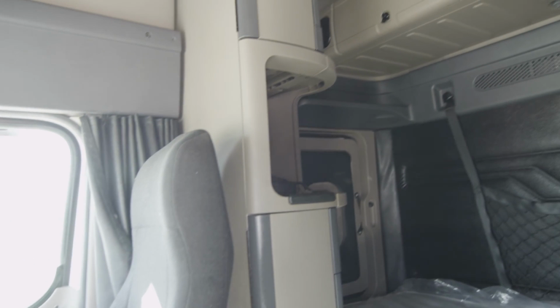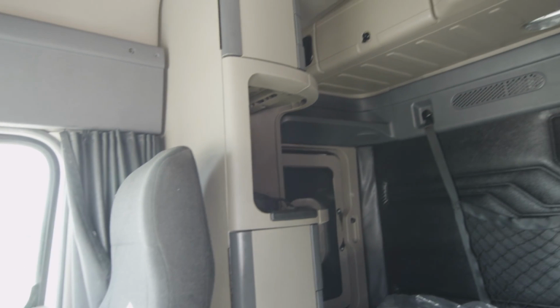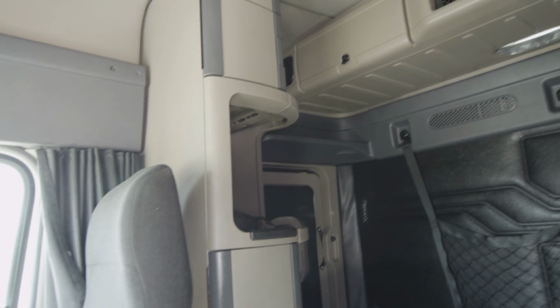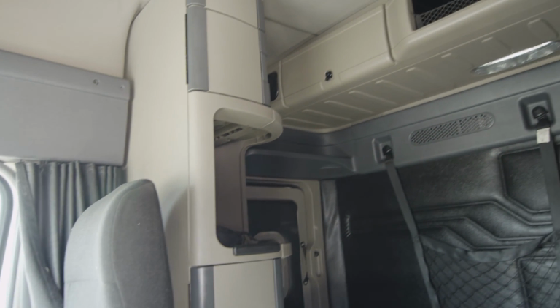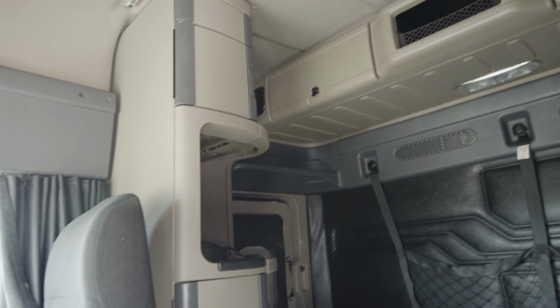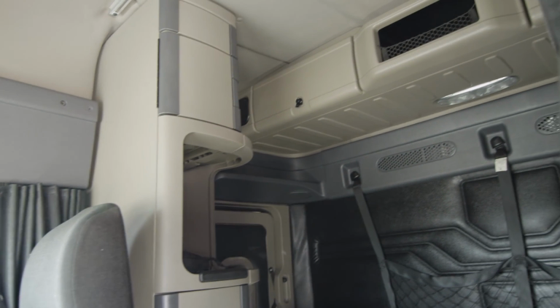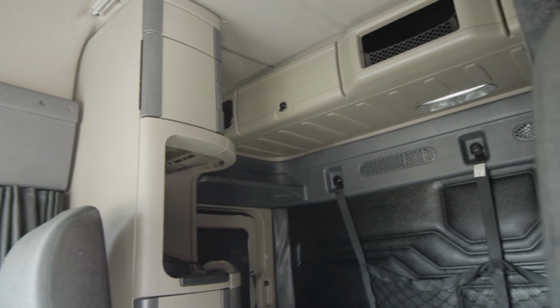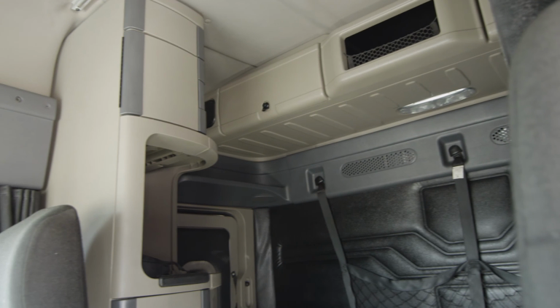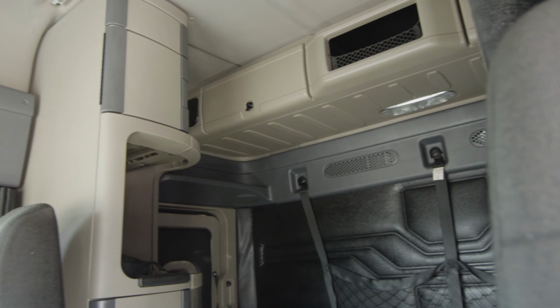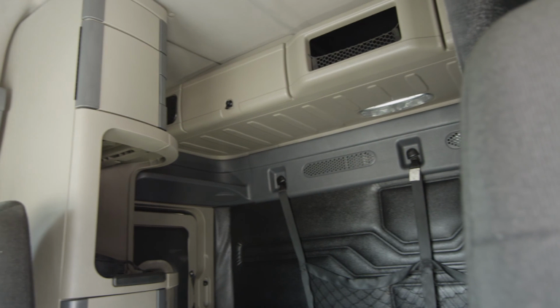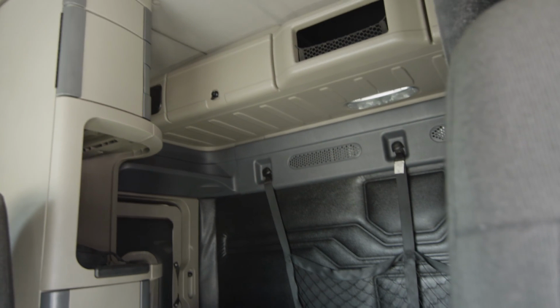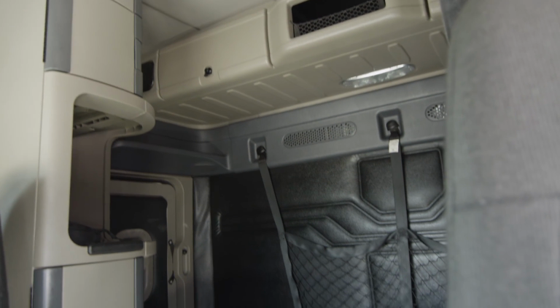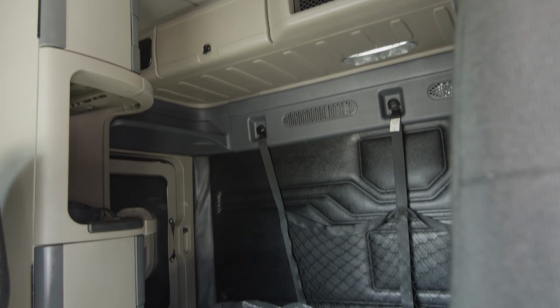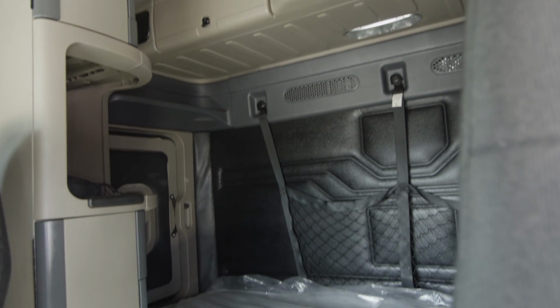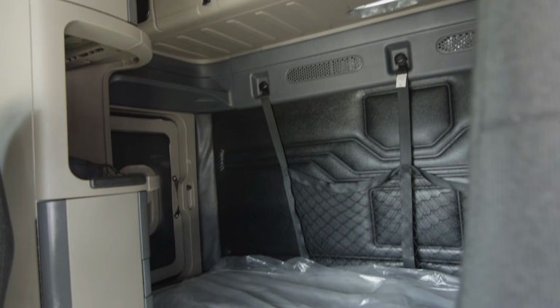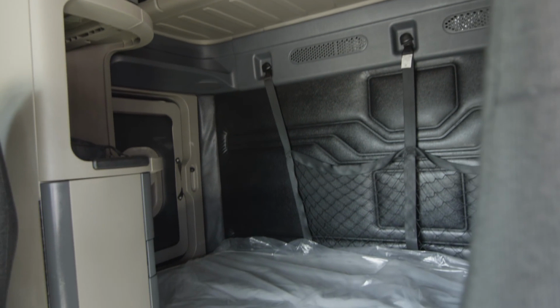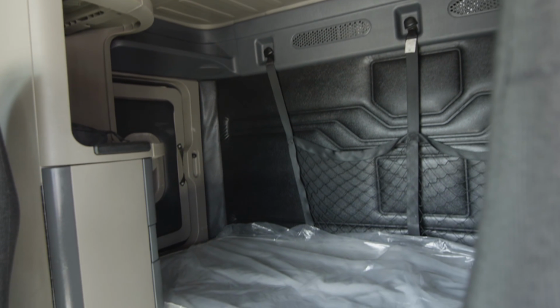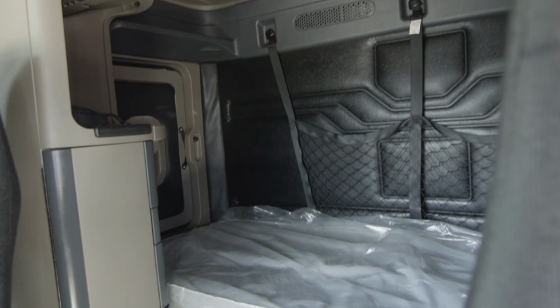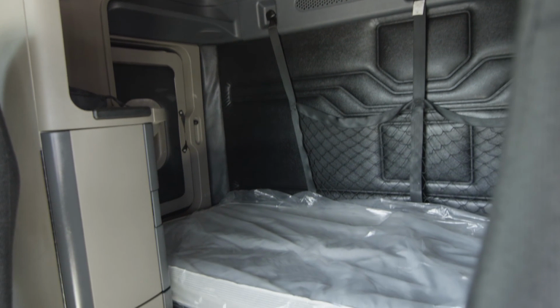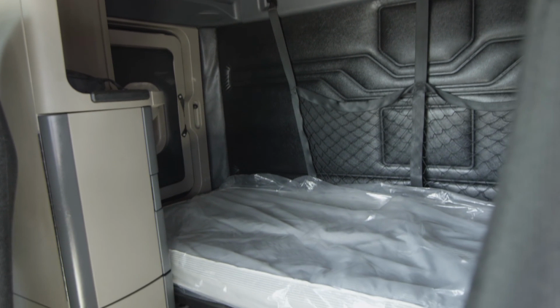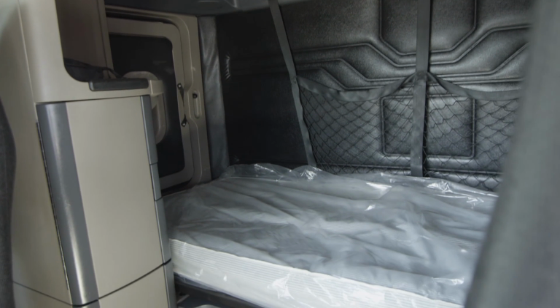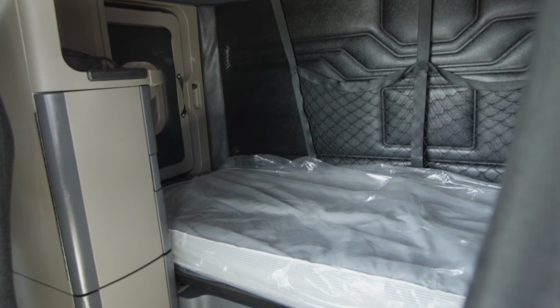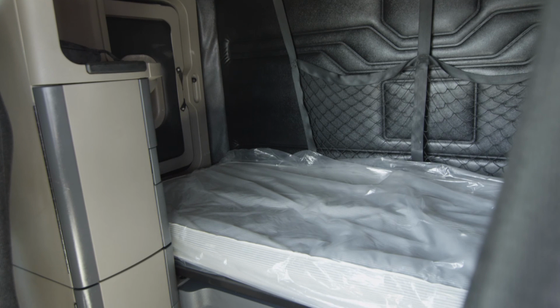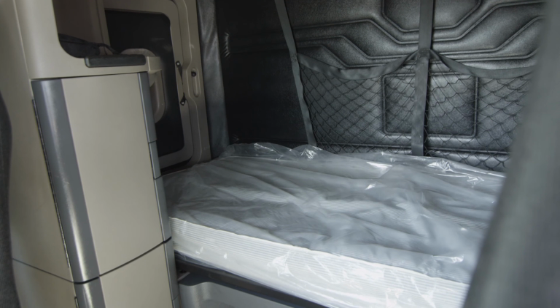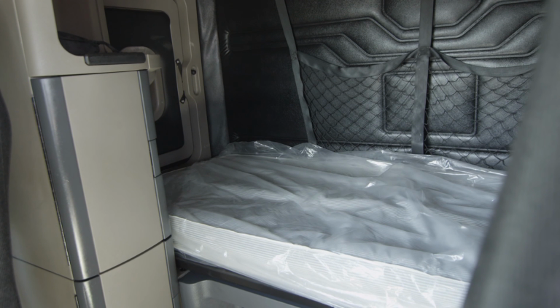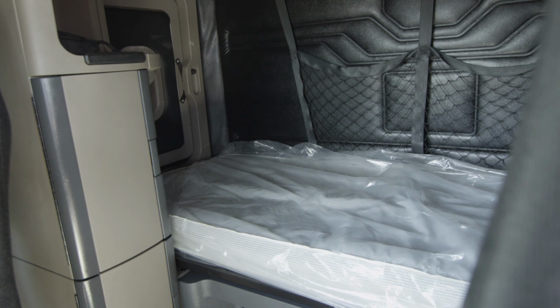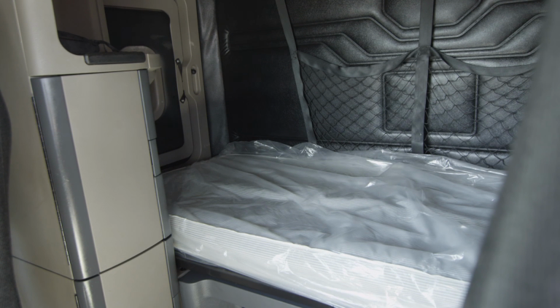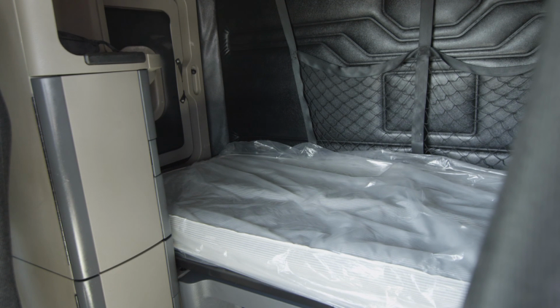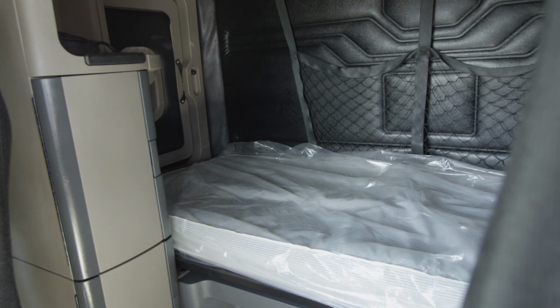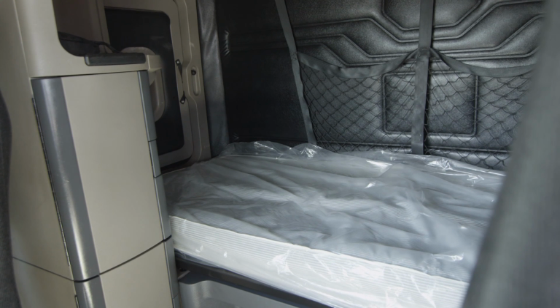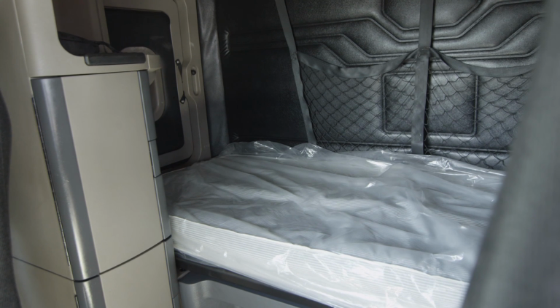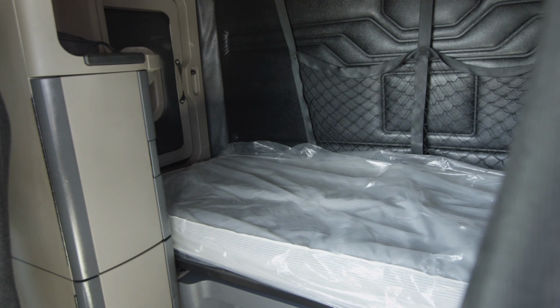Our trucks go through a rigorous inspection where repairs are completed by factory-trained technicians. They're also professionally detailed inside and out, and a new sleeper mattress is installed.